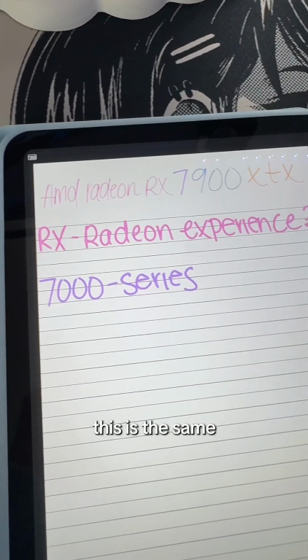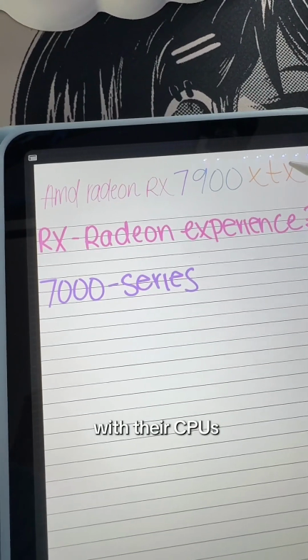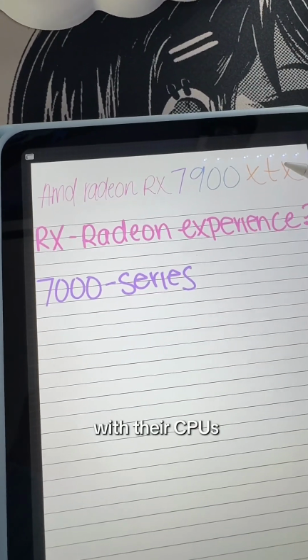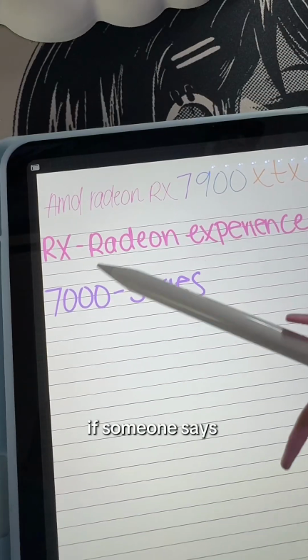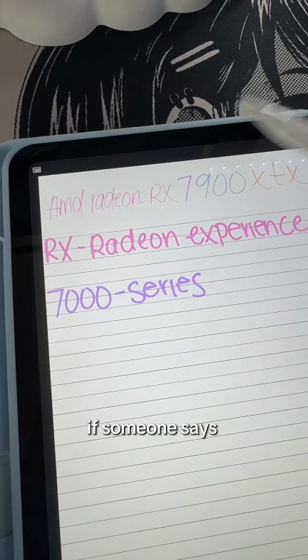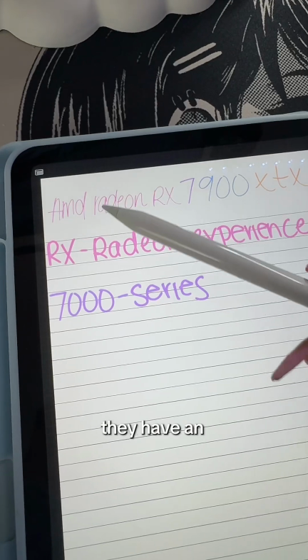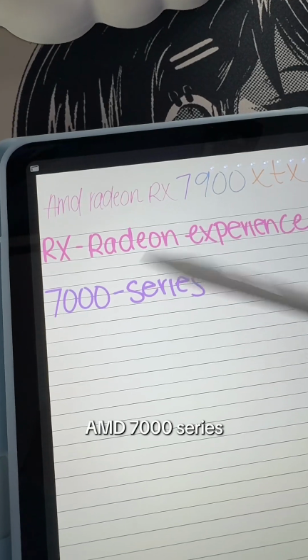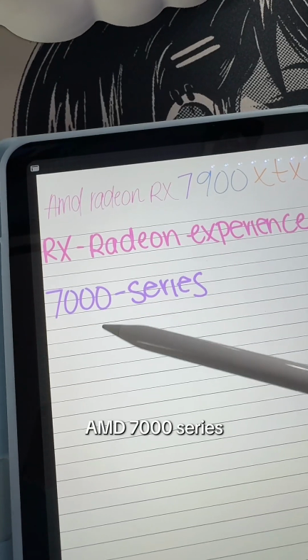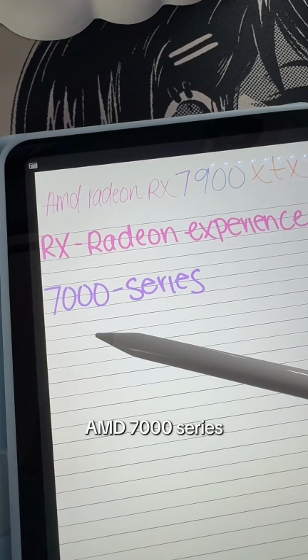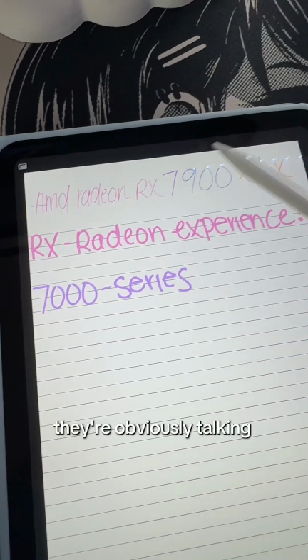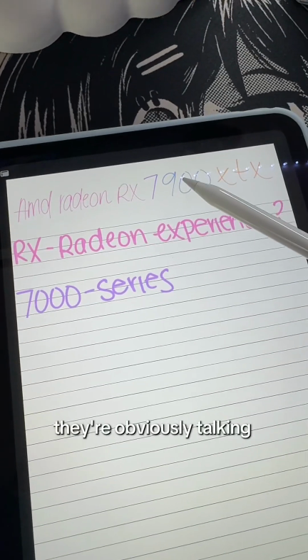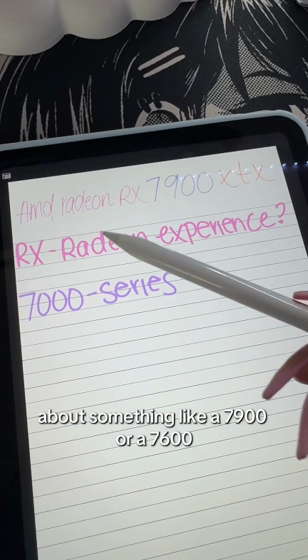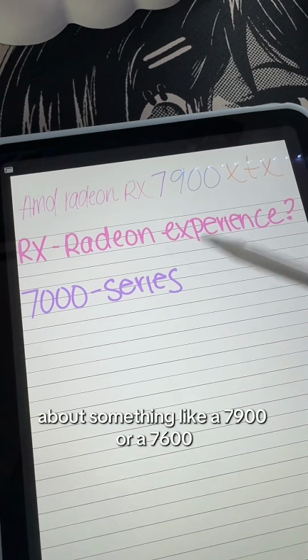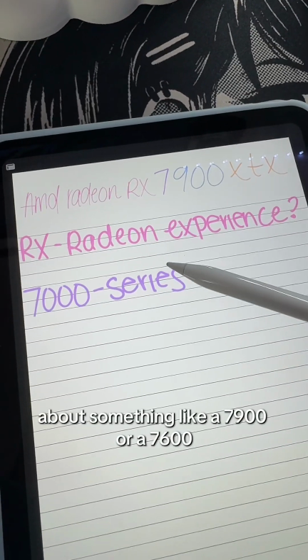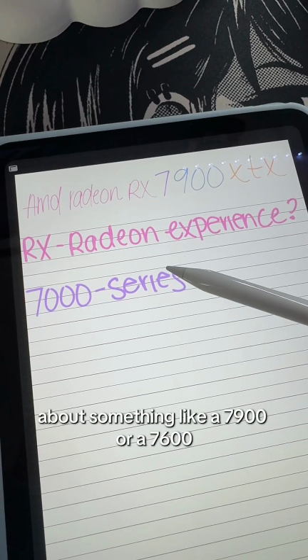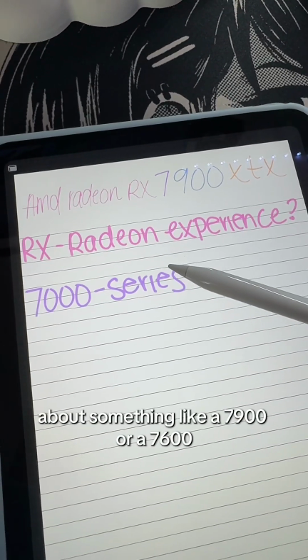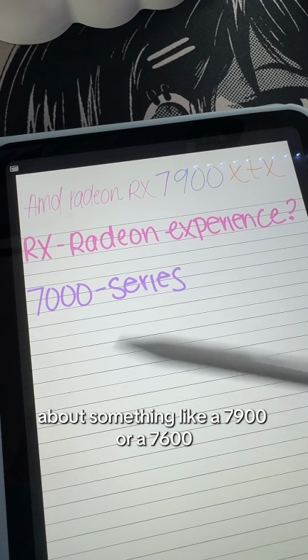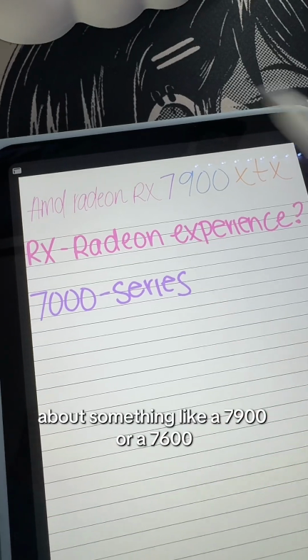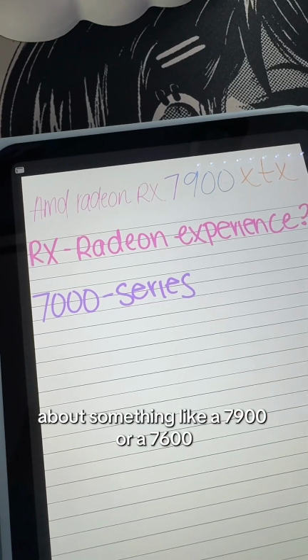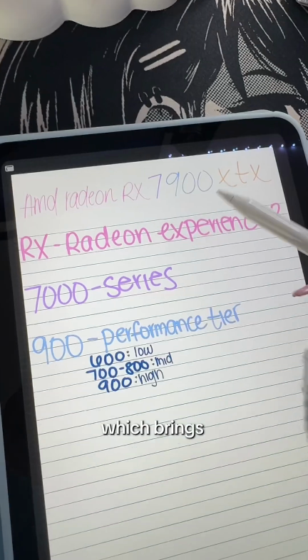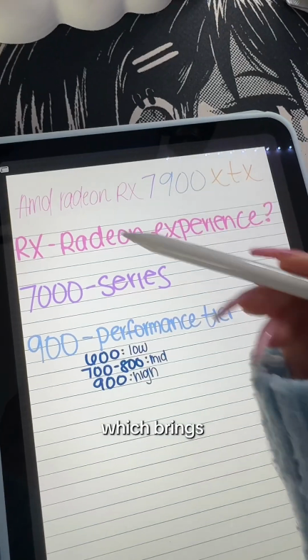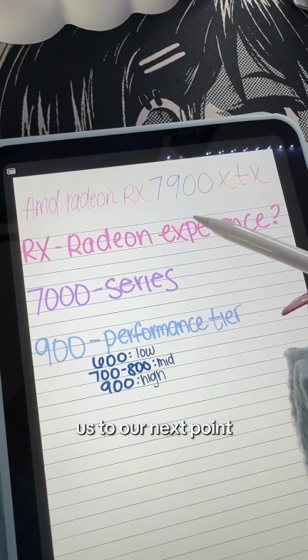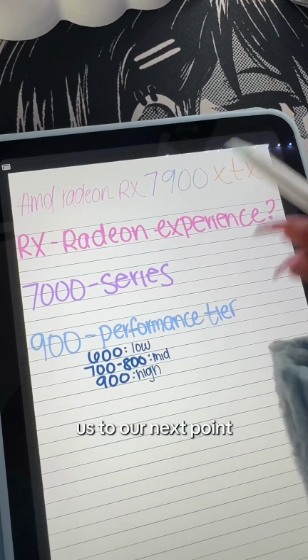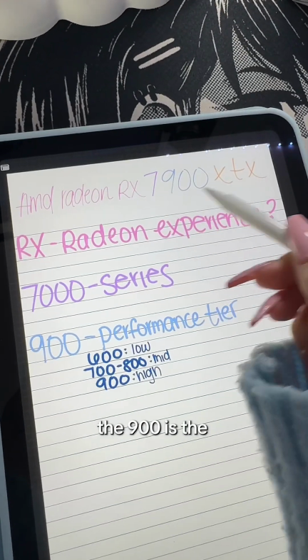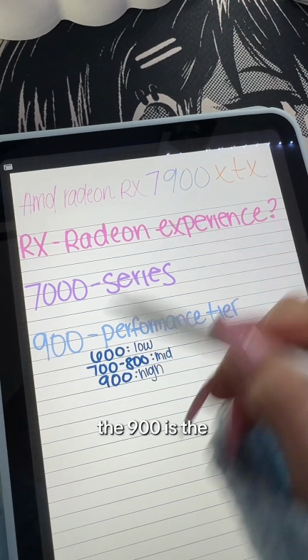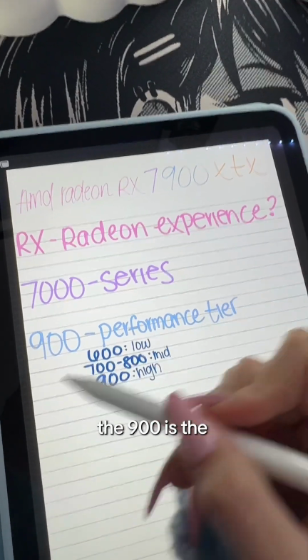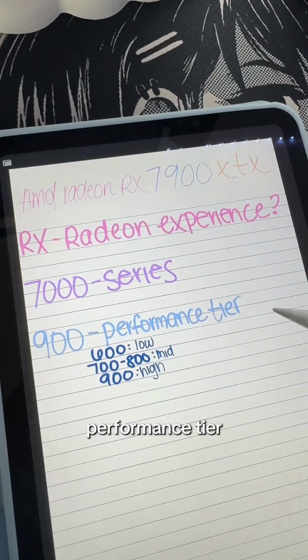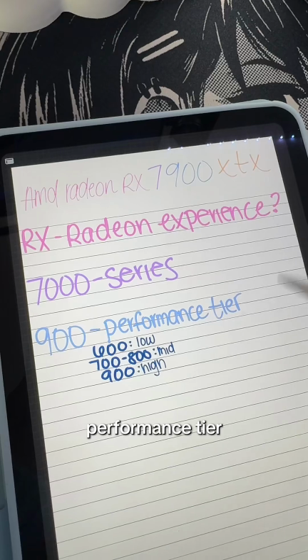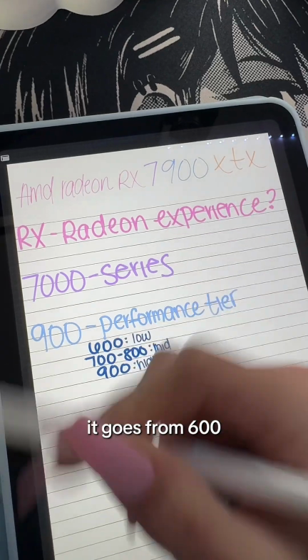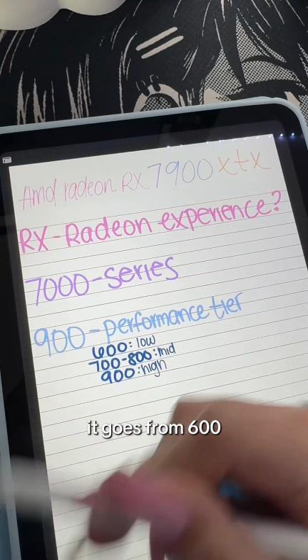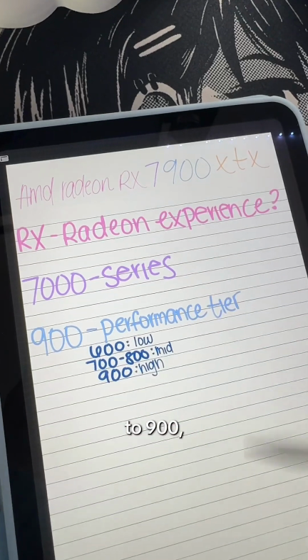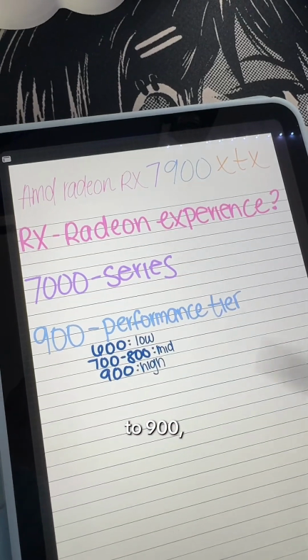This is the same as with their CPUs. If someone says they have an AMD 7000 series GPU, they're obviously talking about something like a 7900 or a 7600. Which brings us to the next point: the middle digits represent the performance tier, ranging from 600 to 900.